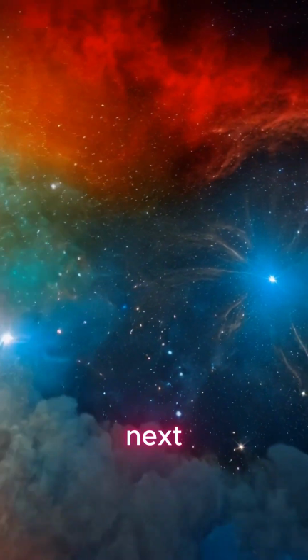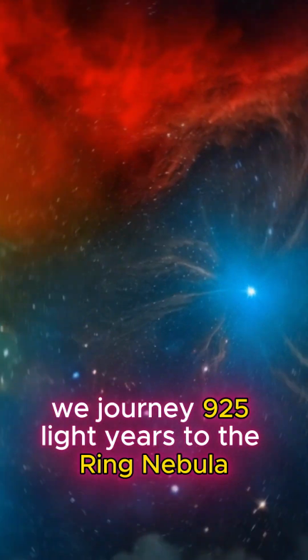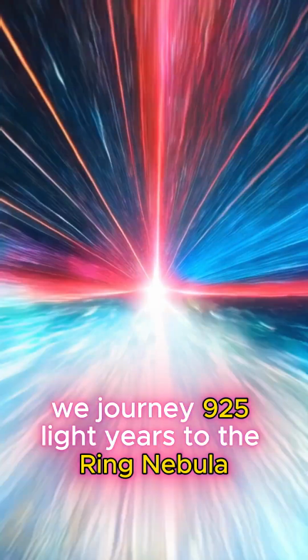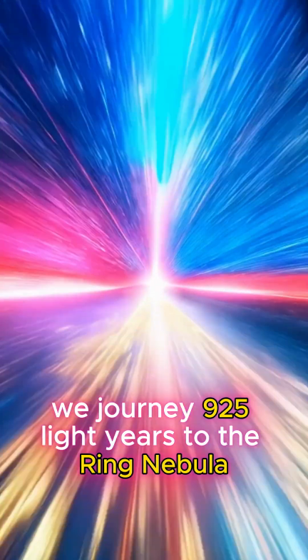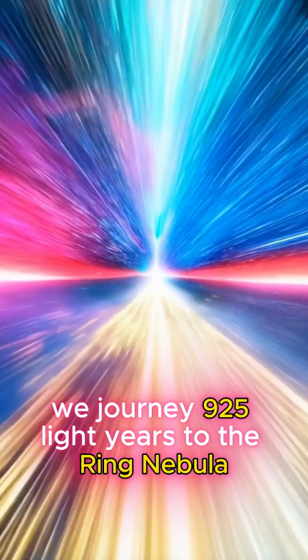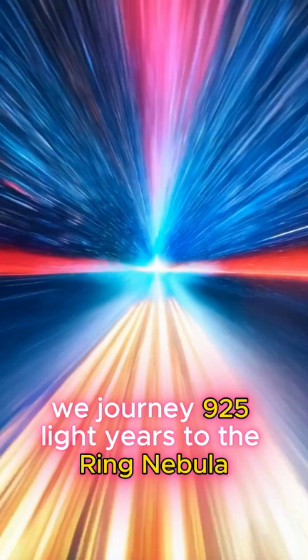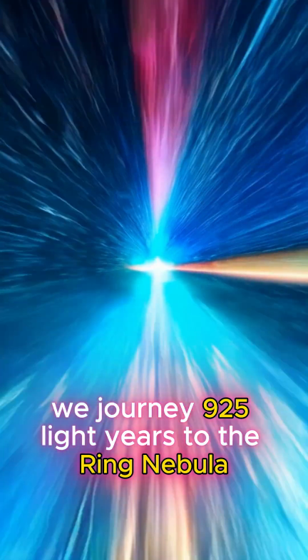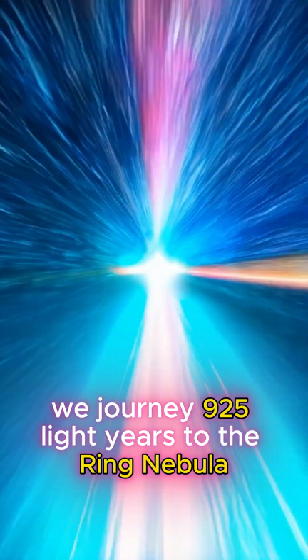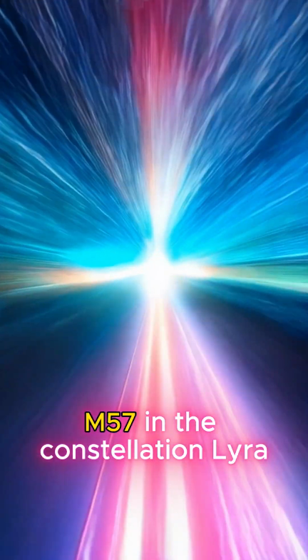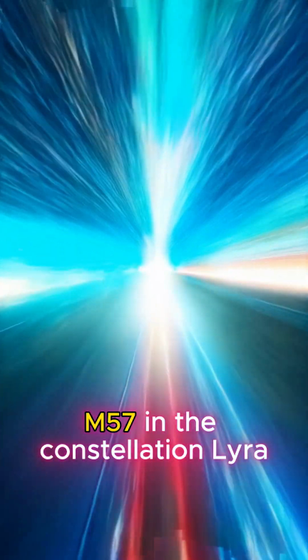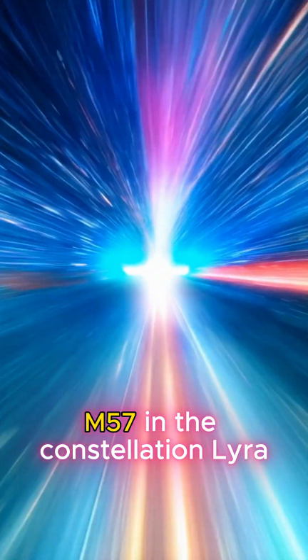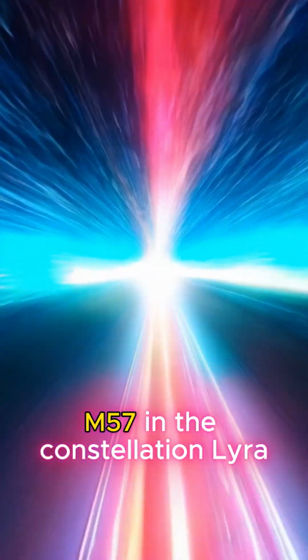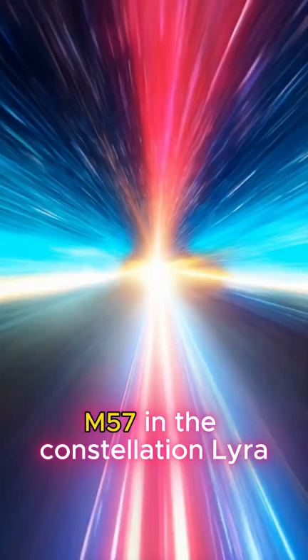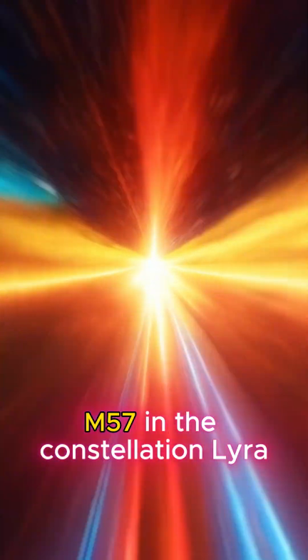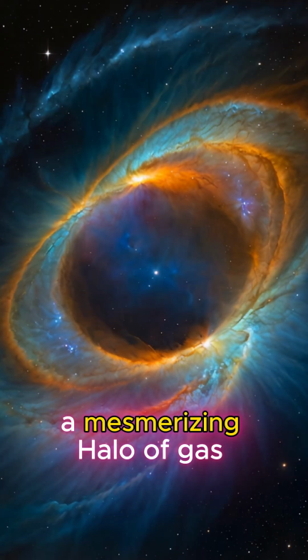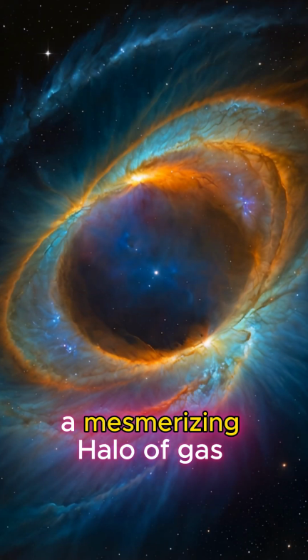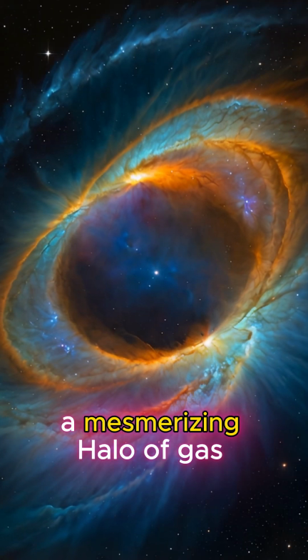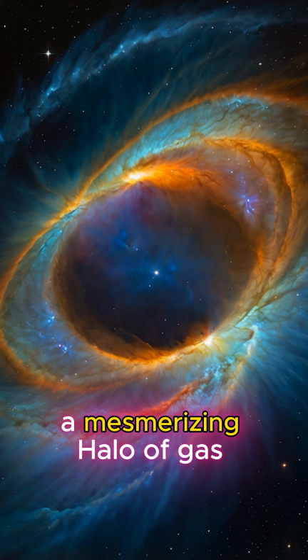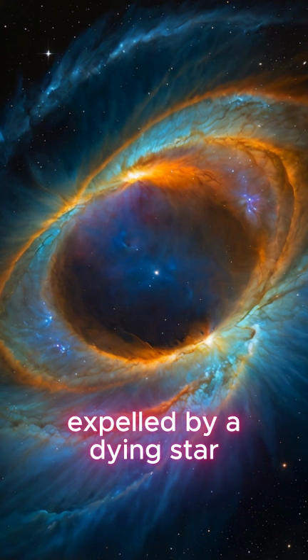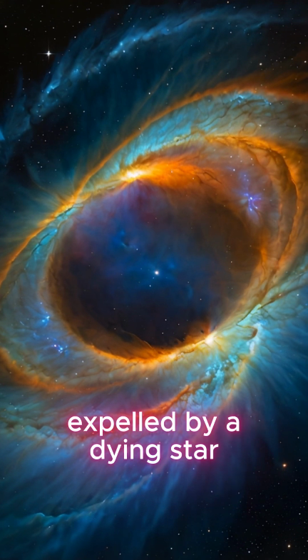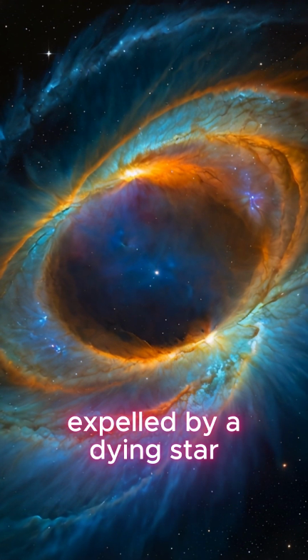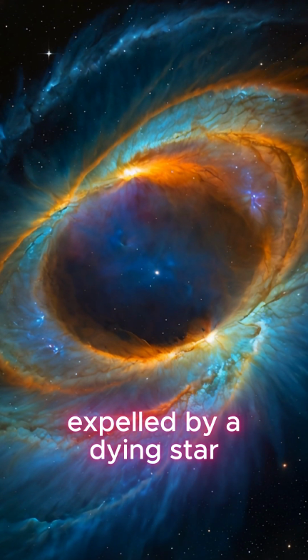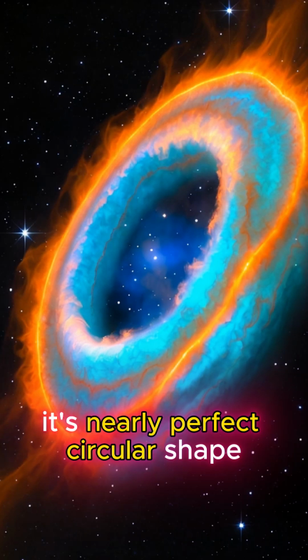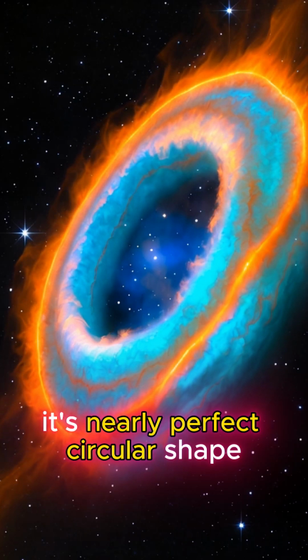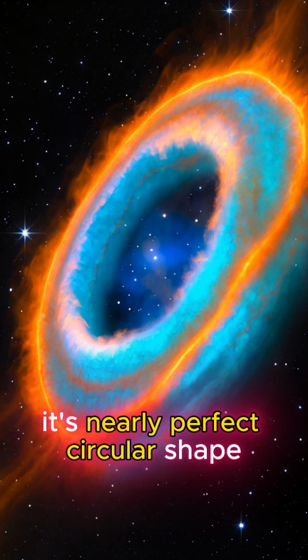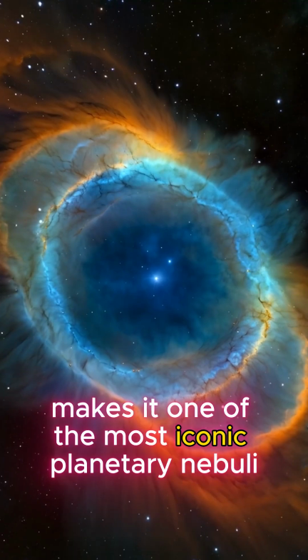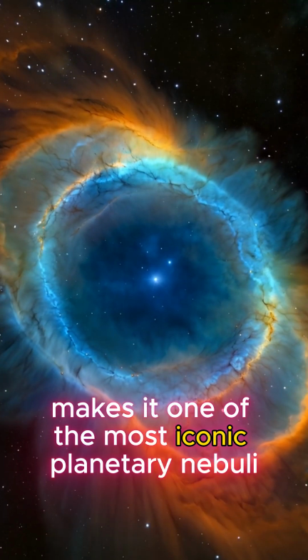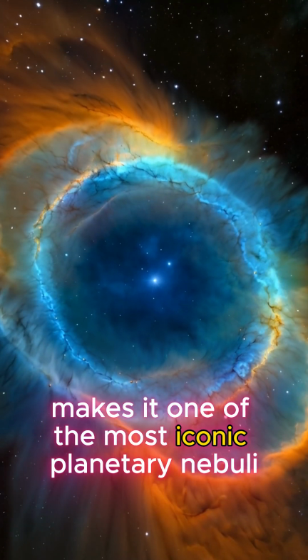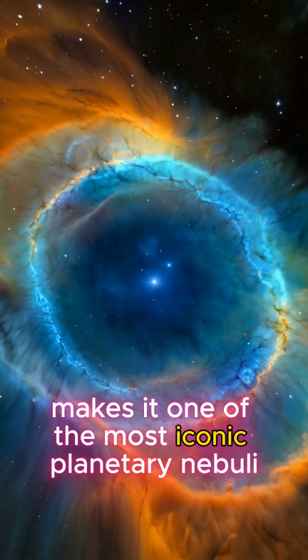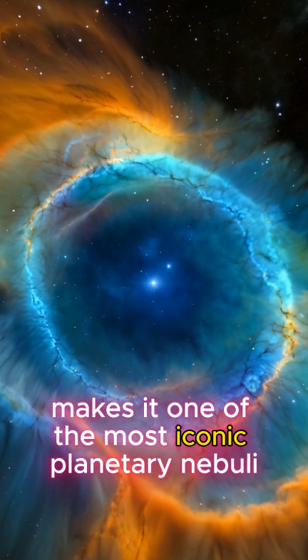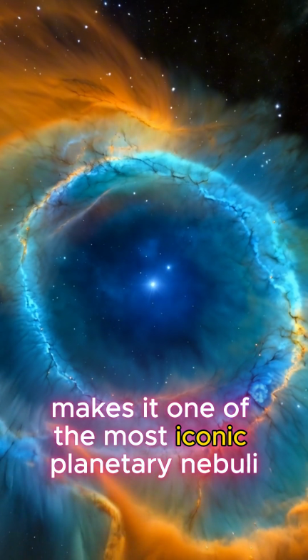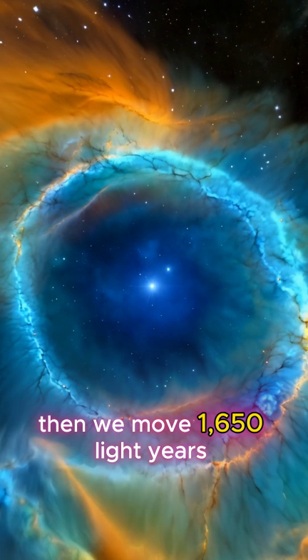Next, we journey 925 light years to the Ring Nebula, M57, in the constellation Lyra, a mesmerising halo of gas expelled by a dying star. Its nearly perfect circular shape makes it one of the most iconic planetary nebulae.